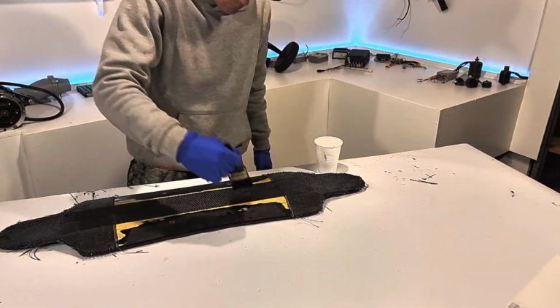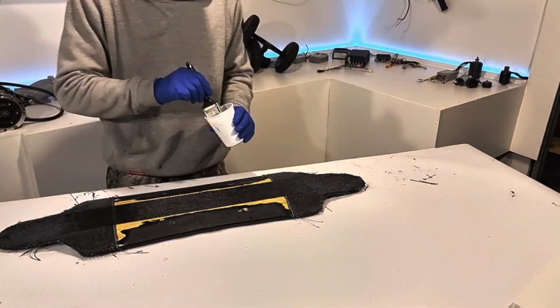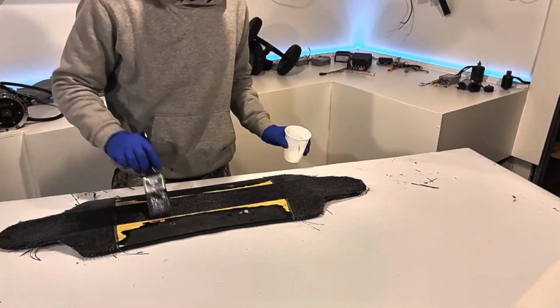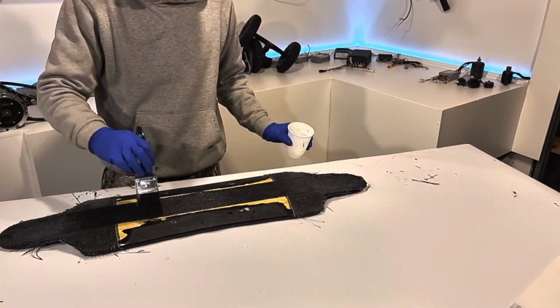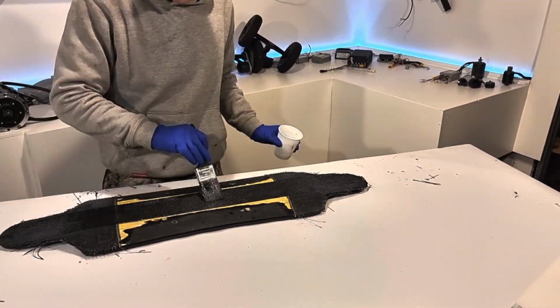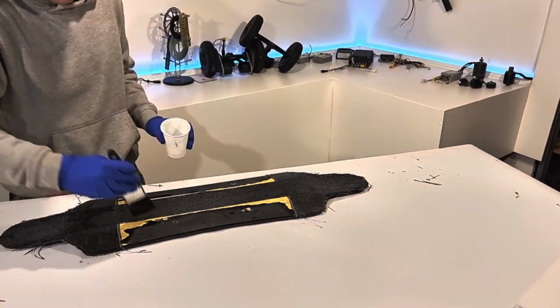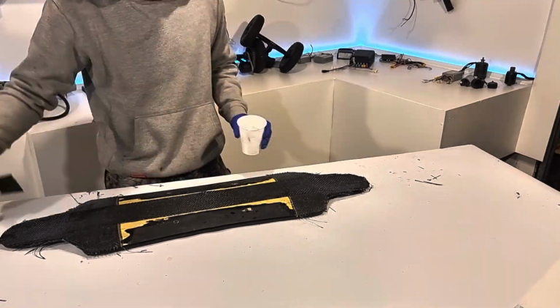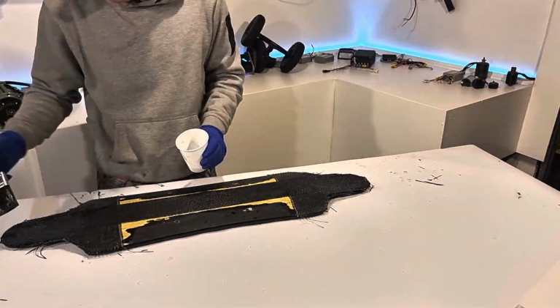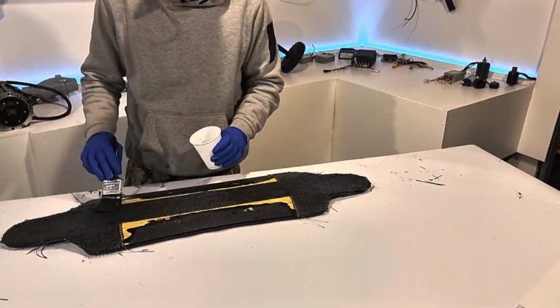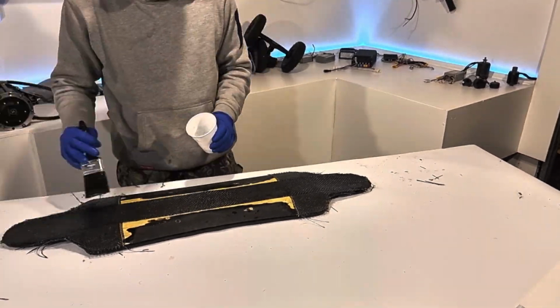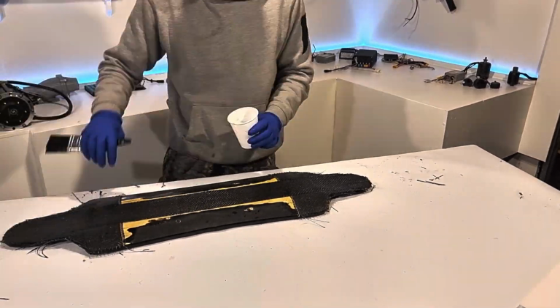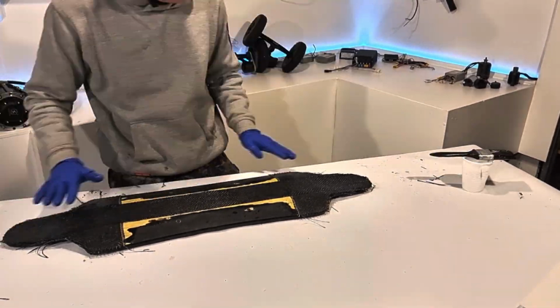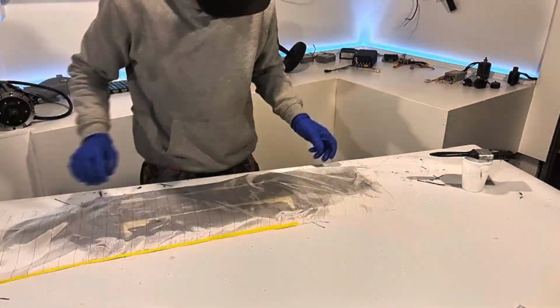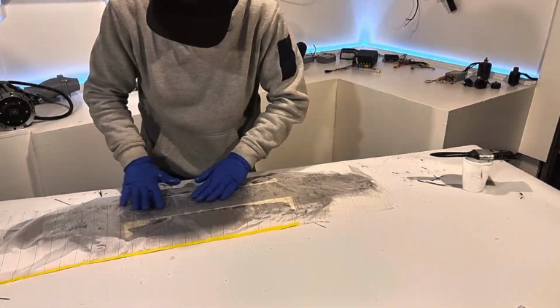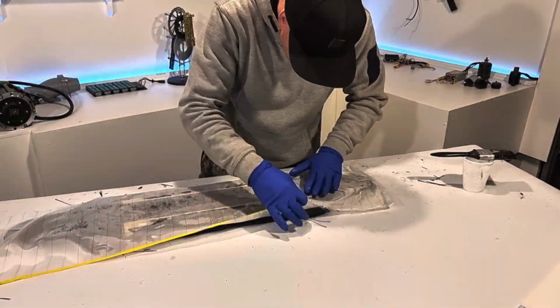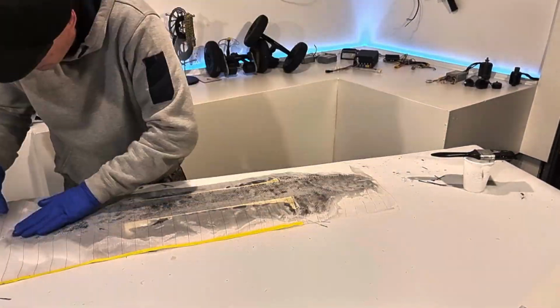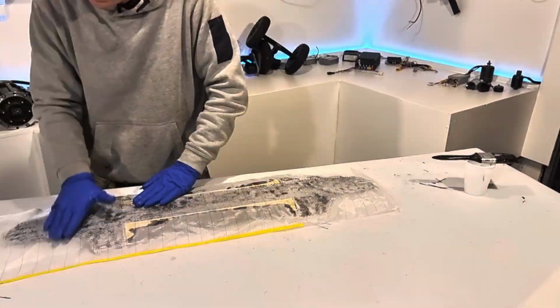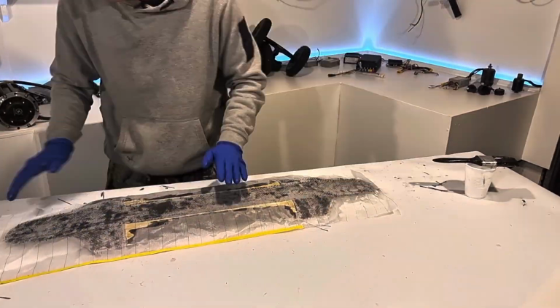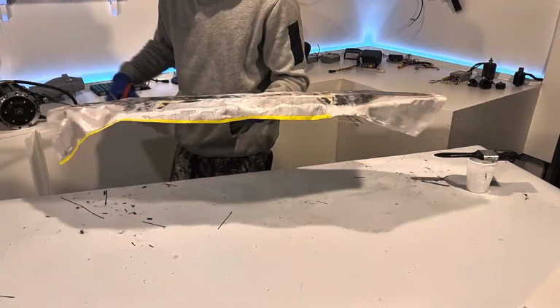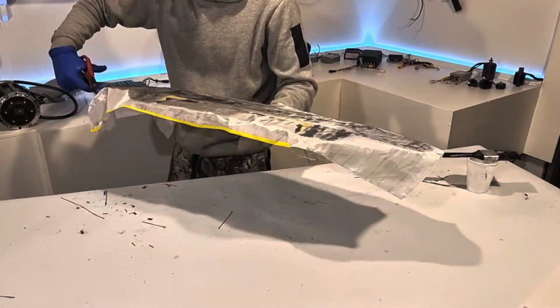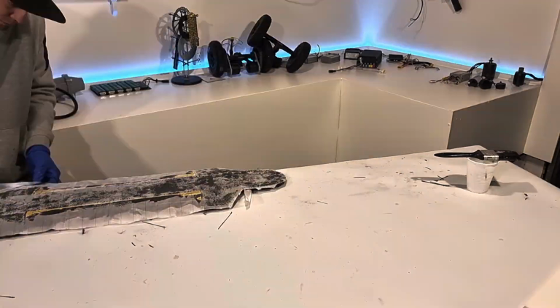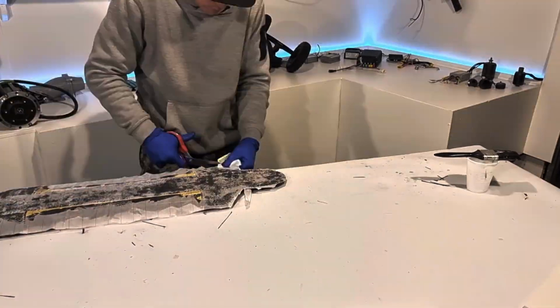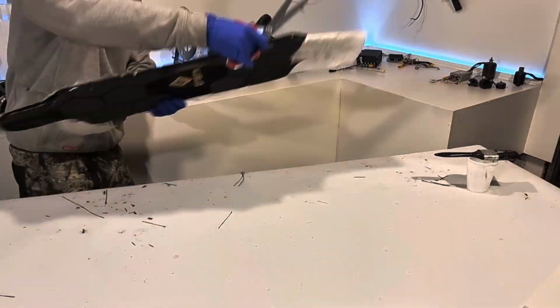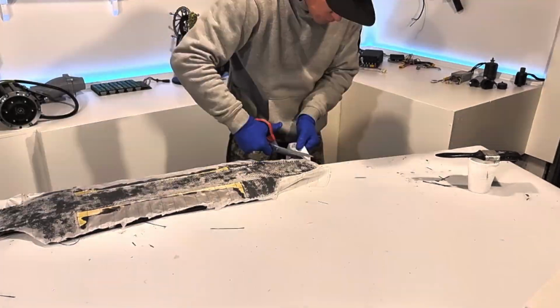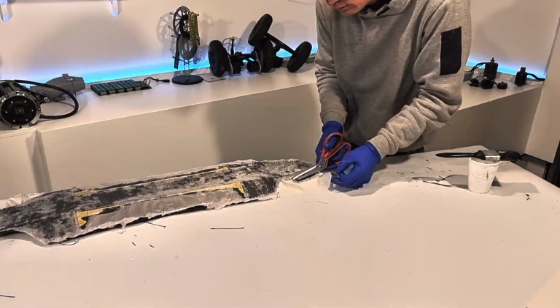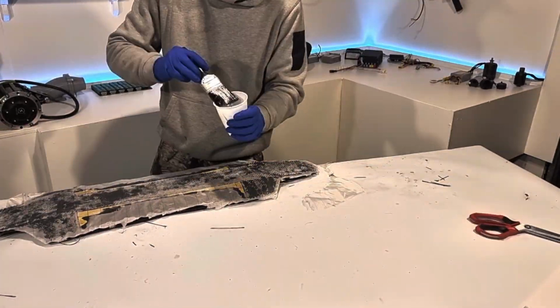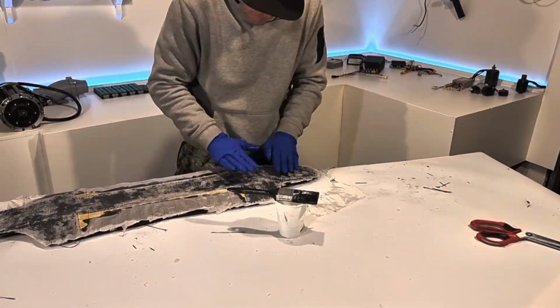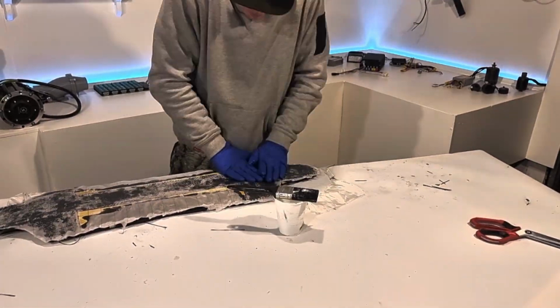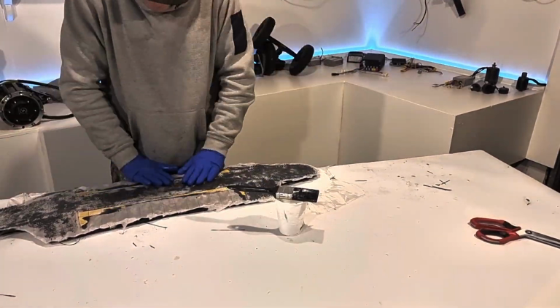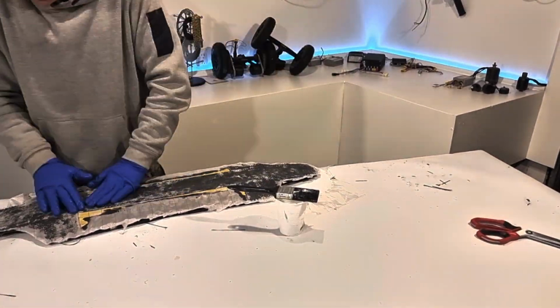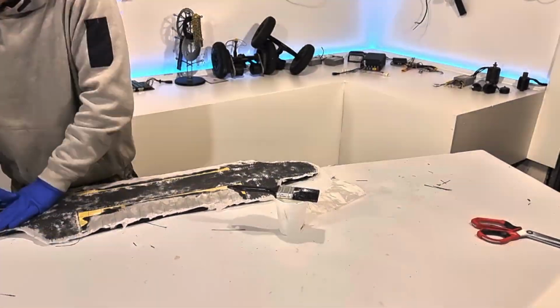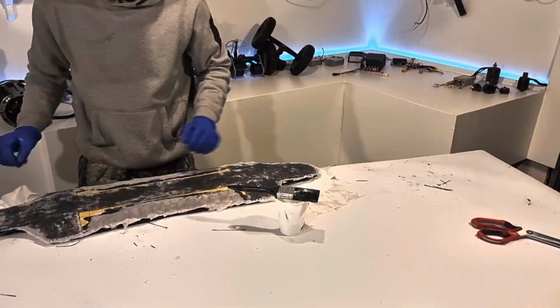Once all my carbon fiber was laid up, trimmed, and stippled down, it was time for the peel ply. Stipple it down and trim it up, slap on the breather cloth, whack it in the vacuum bag, and let it cure at room temperature.